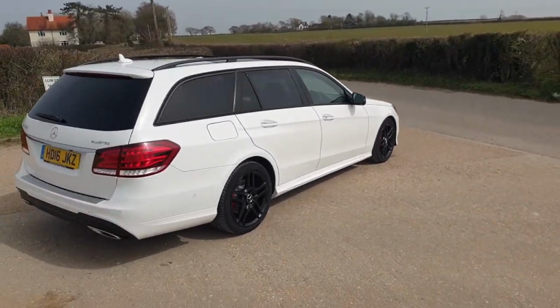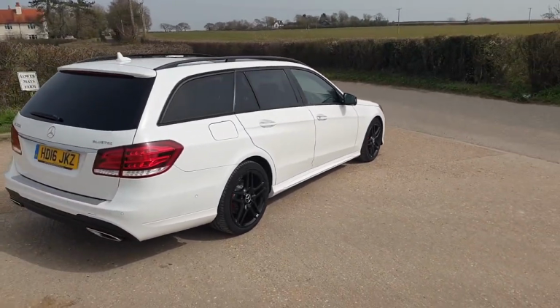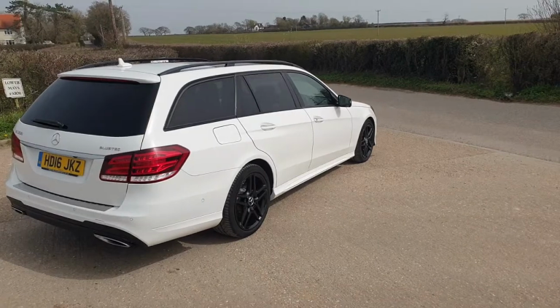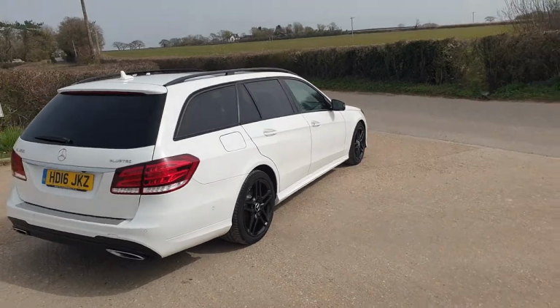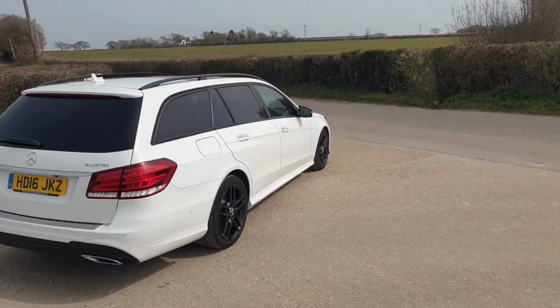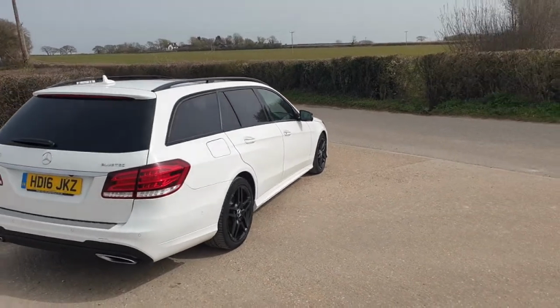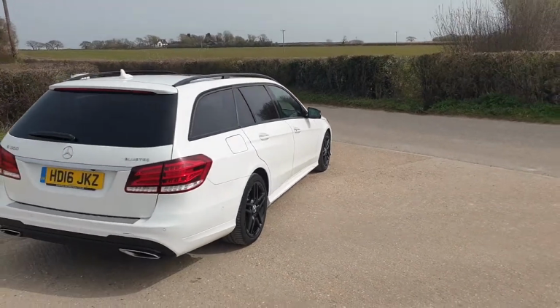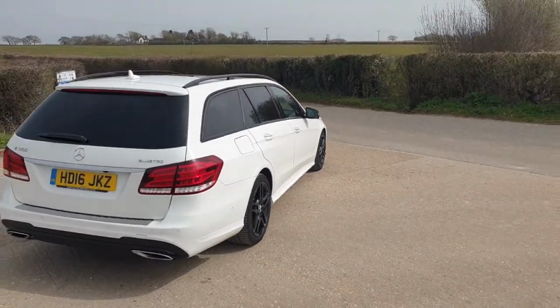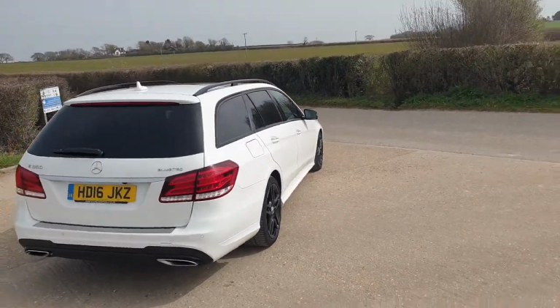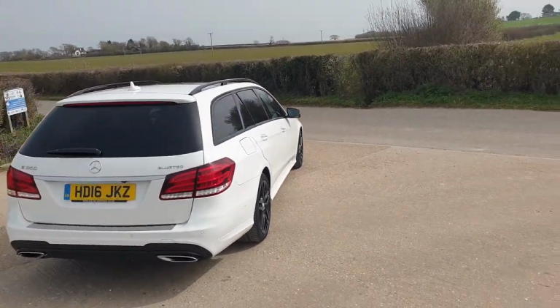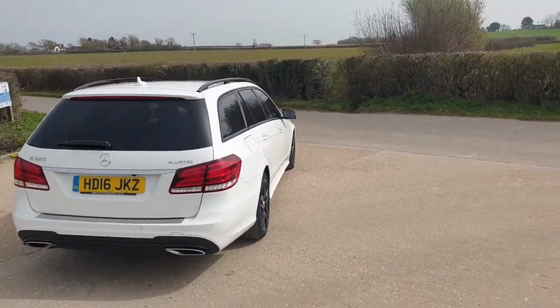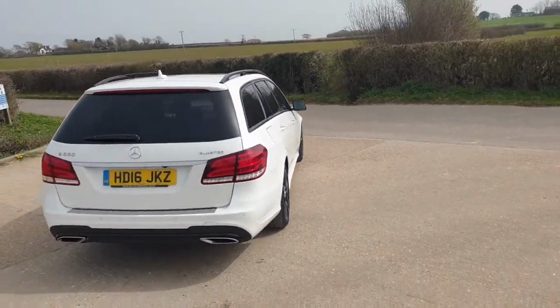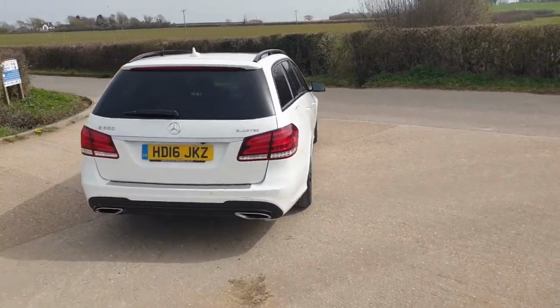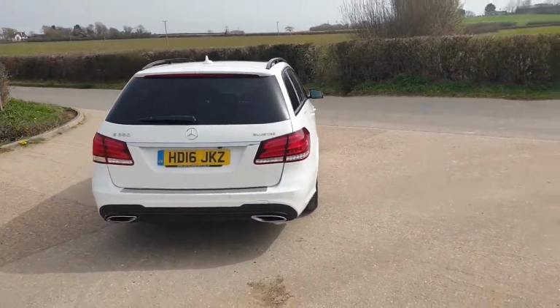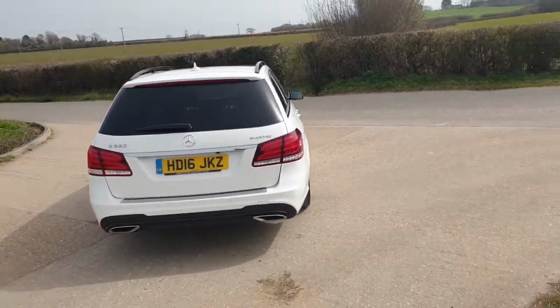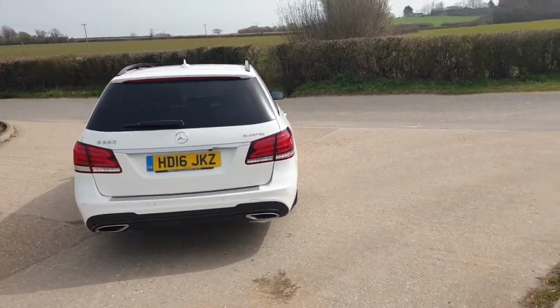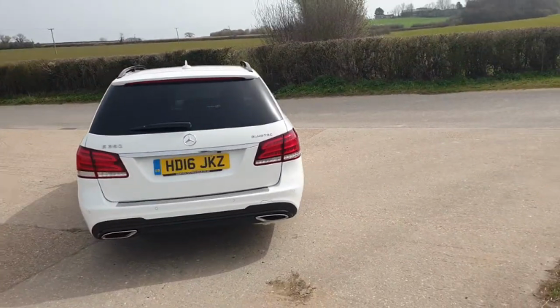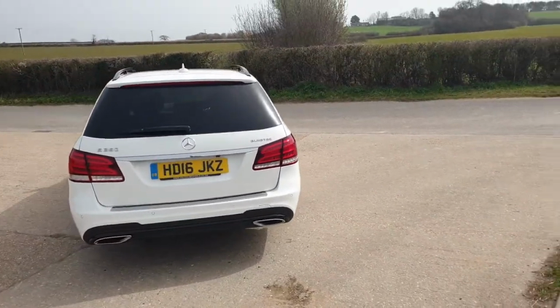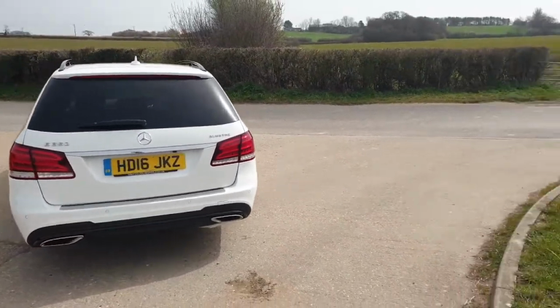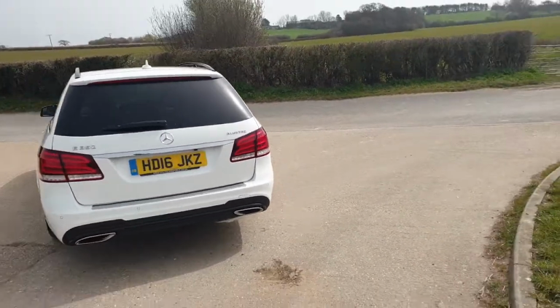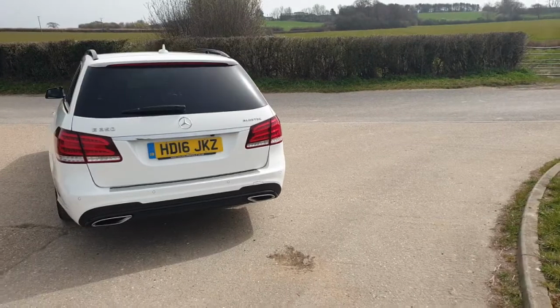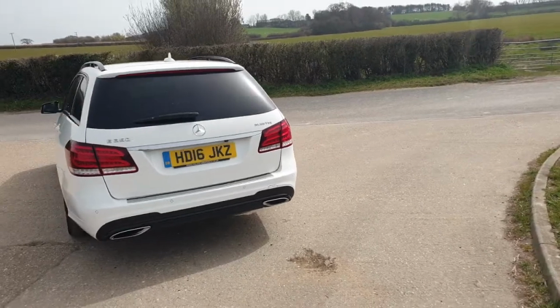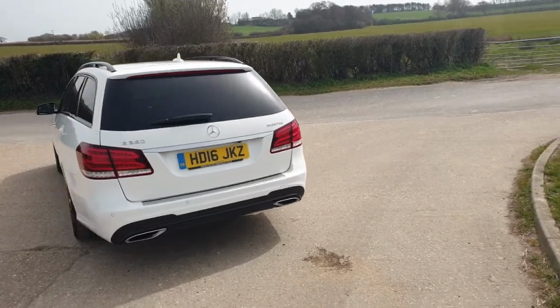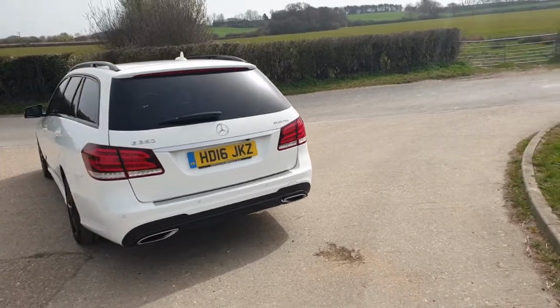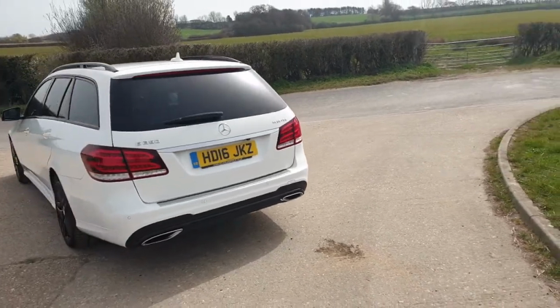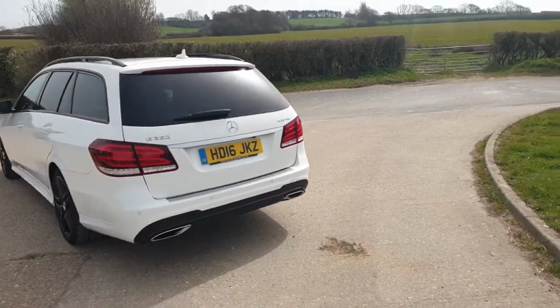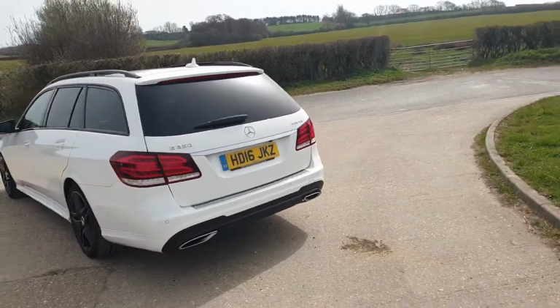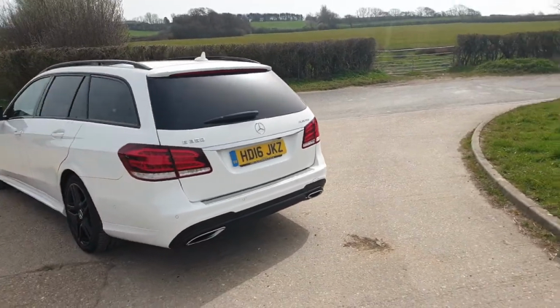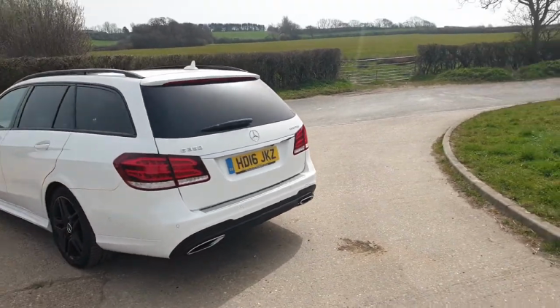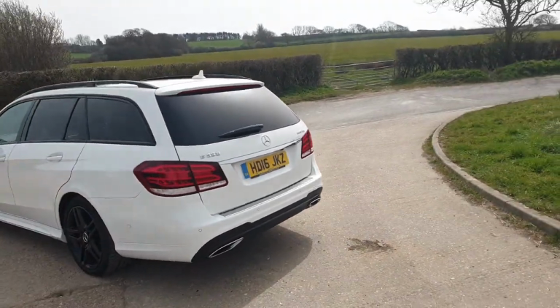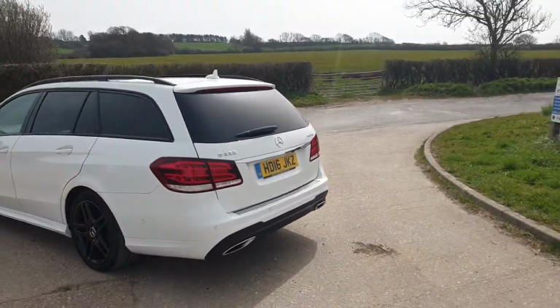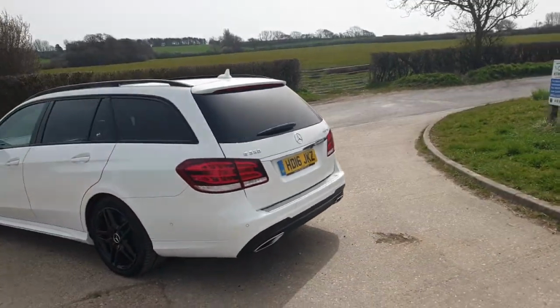This car has covered only 48,000 miles from new with one former keeper and full service history. The last service and MOT were done in January 2021.